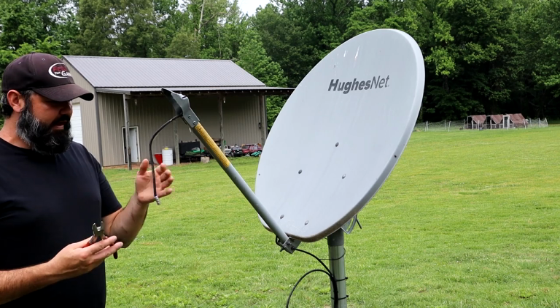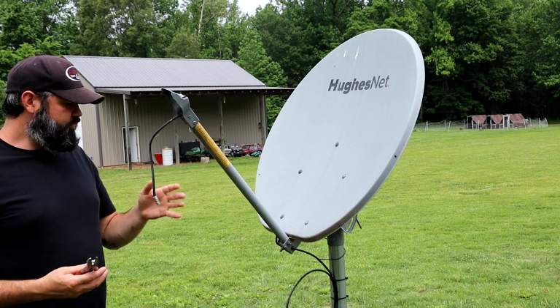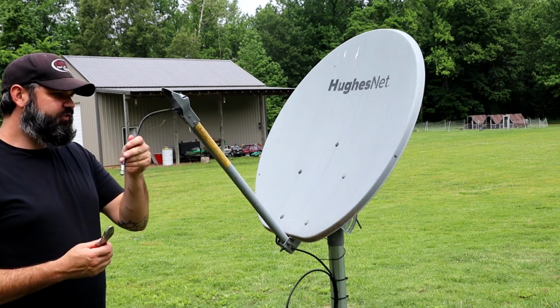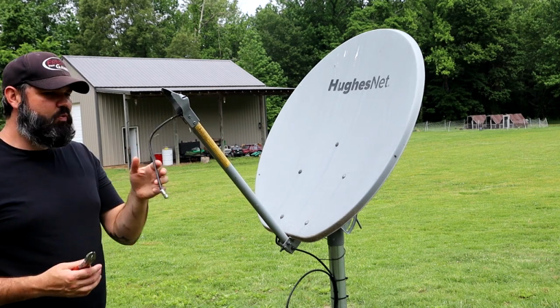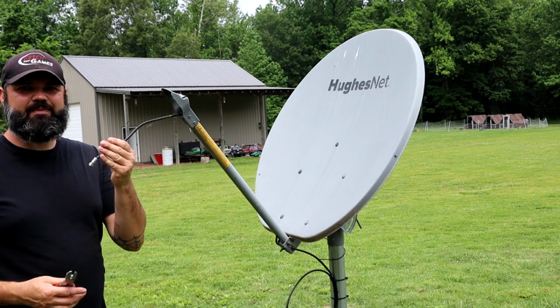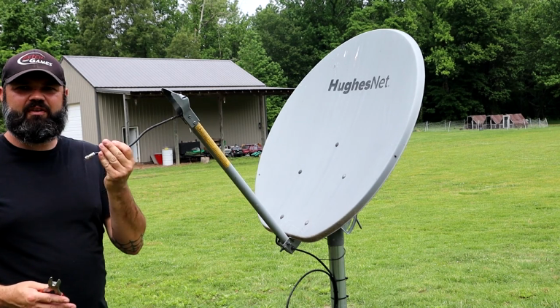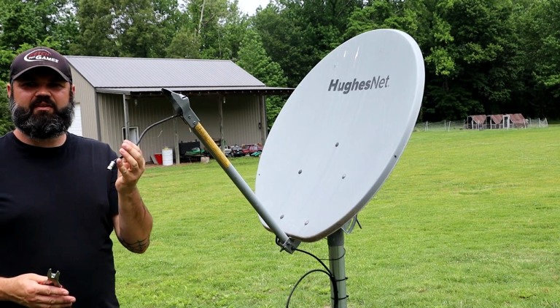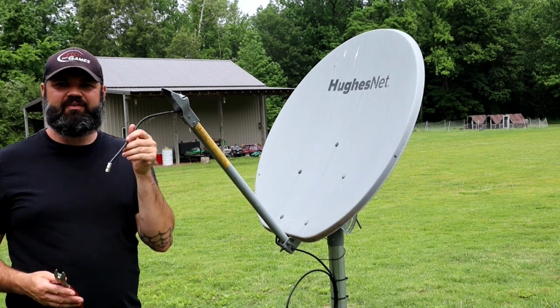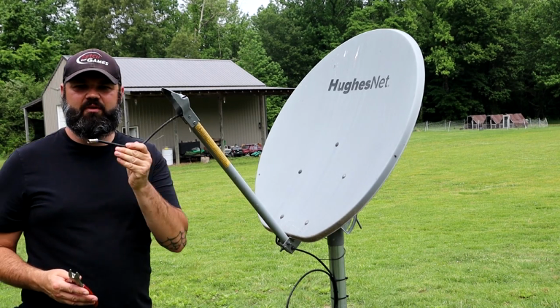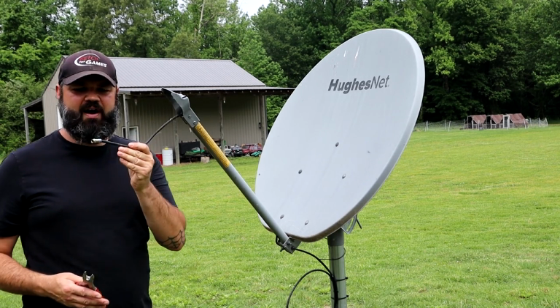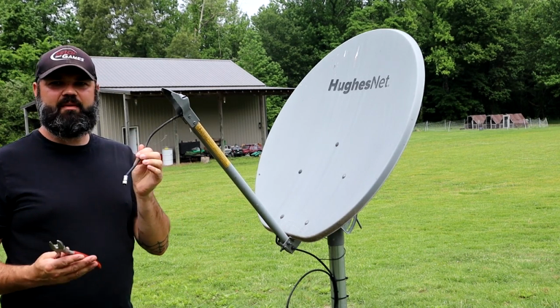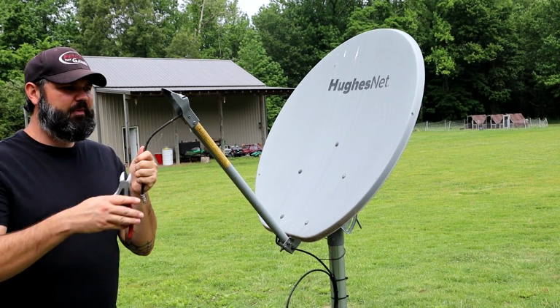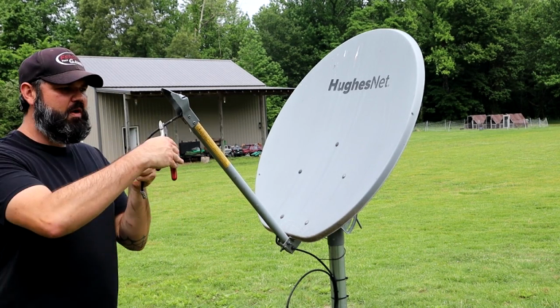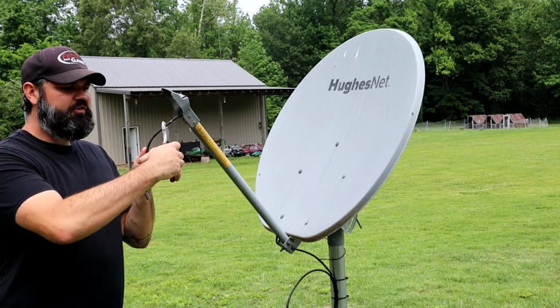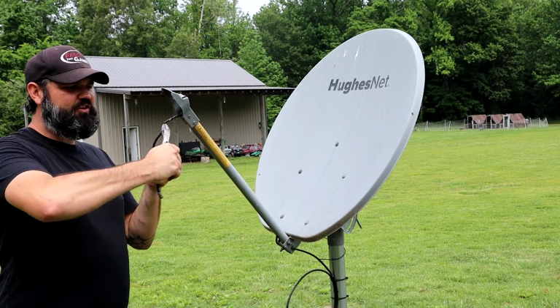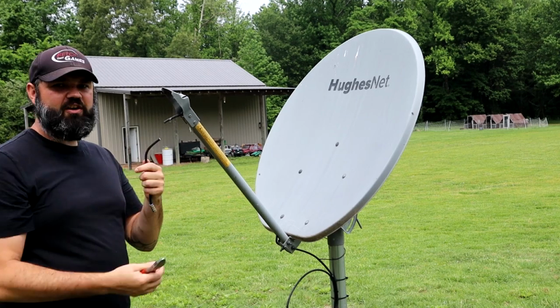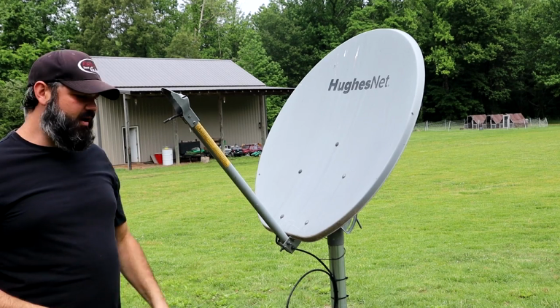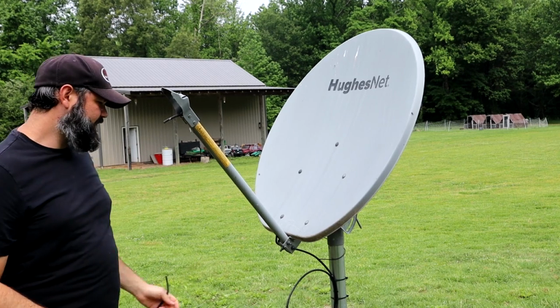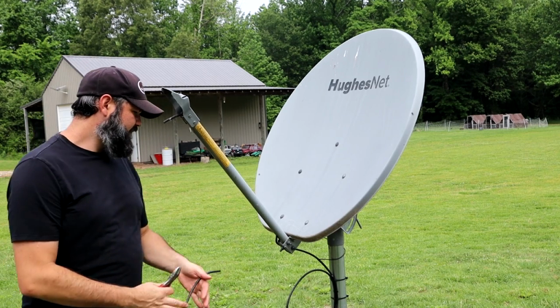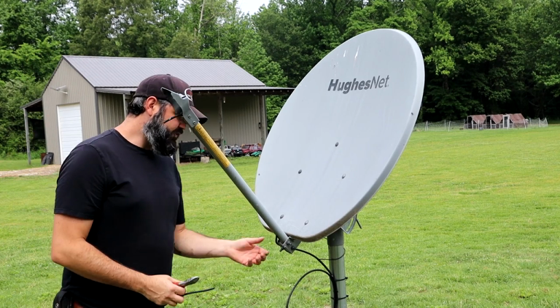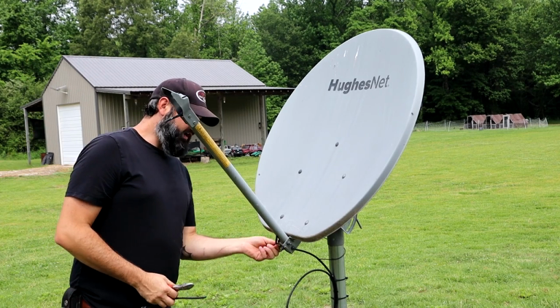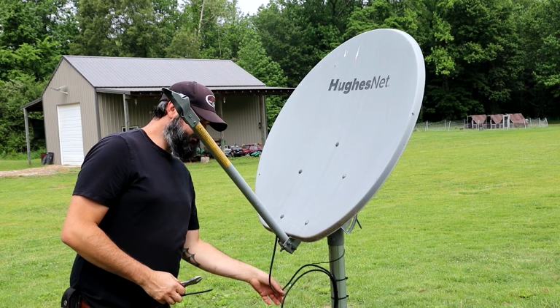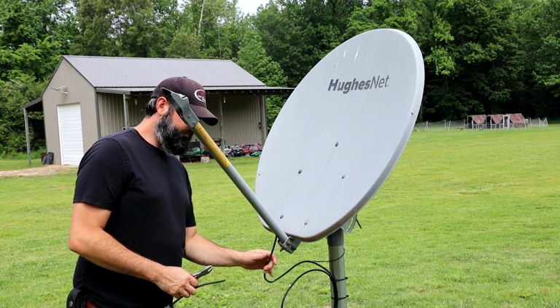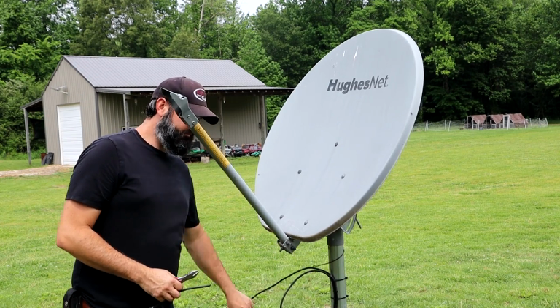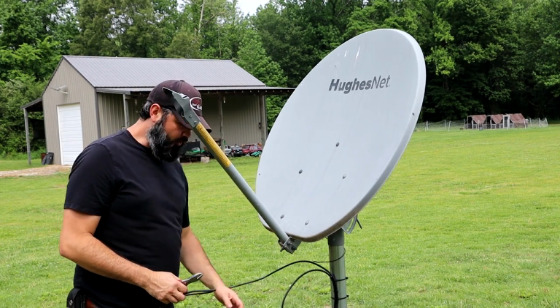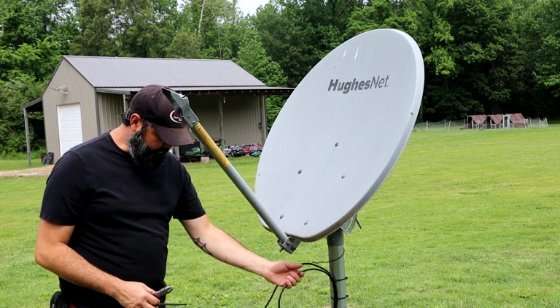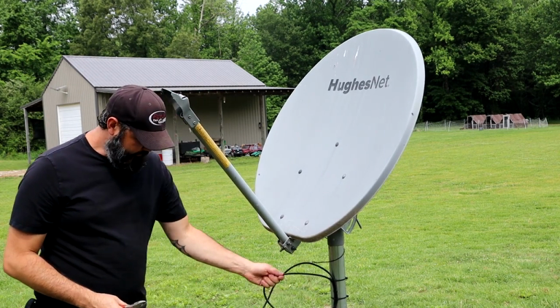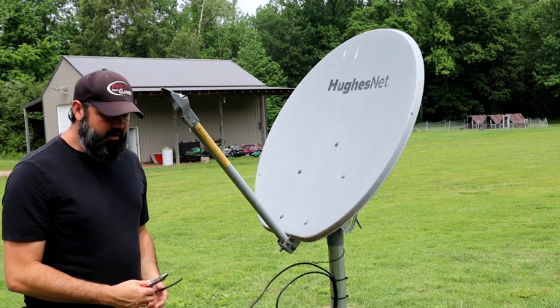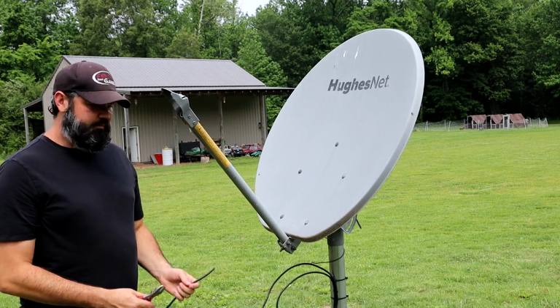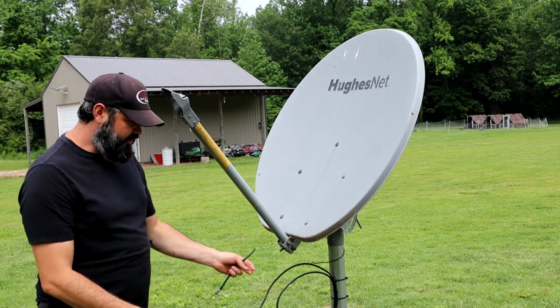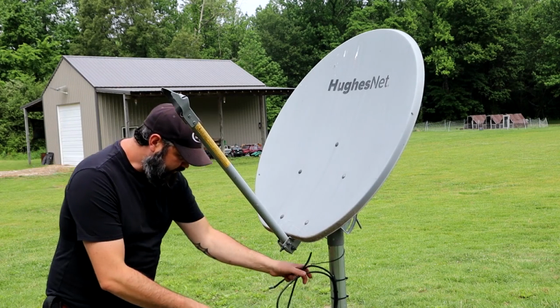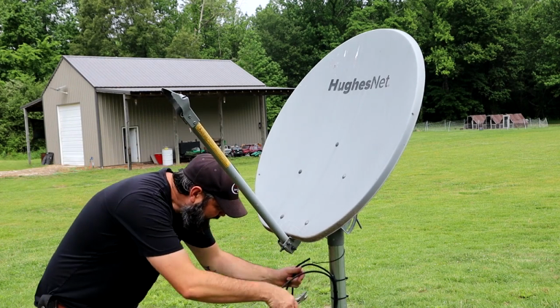Now you can fish through — if you want to keep this coax cable that's fine, but most people don't. Just take your dykes and cut them off and then you can kind of pull them through. I'm just going to cut all these zip ties.